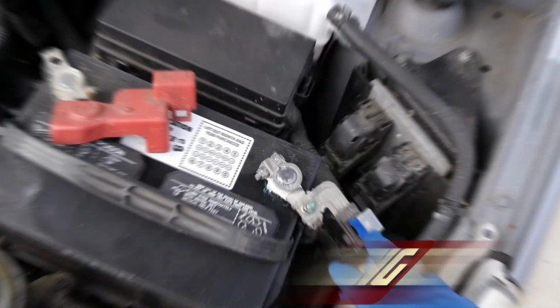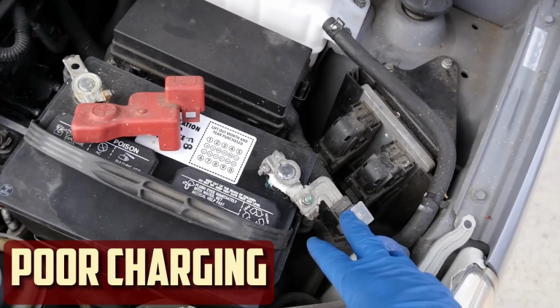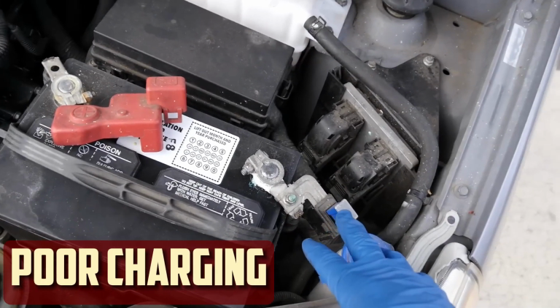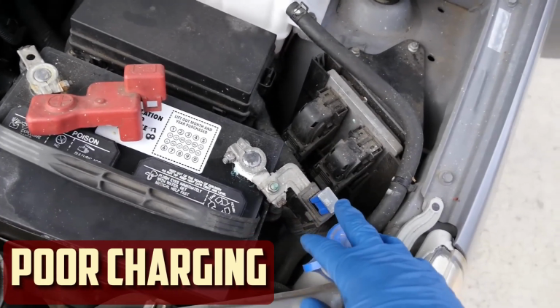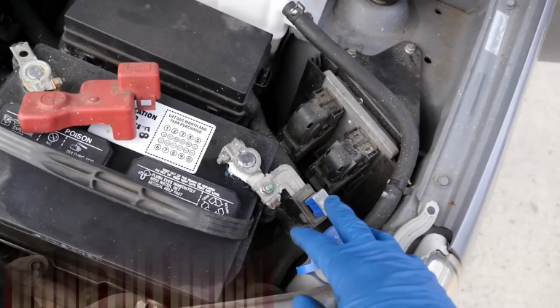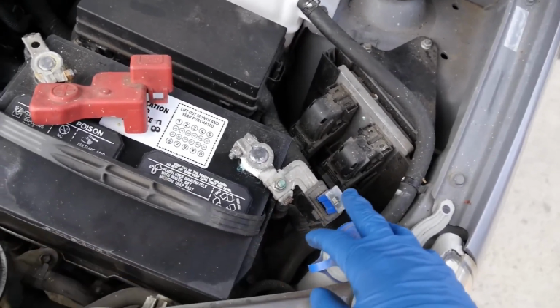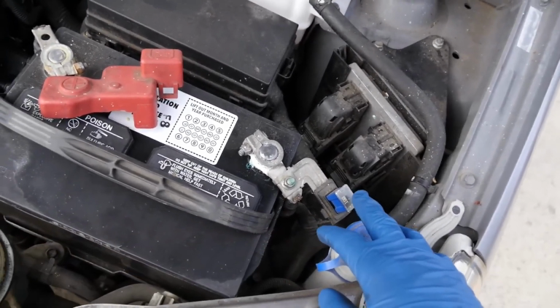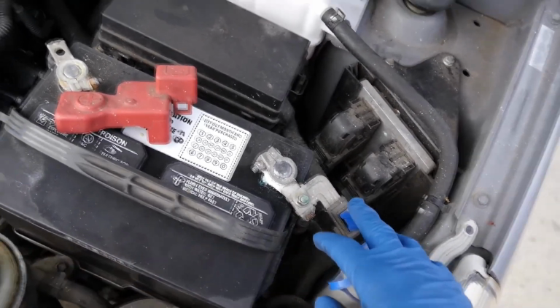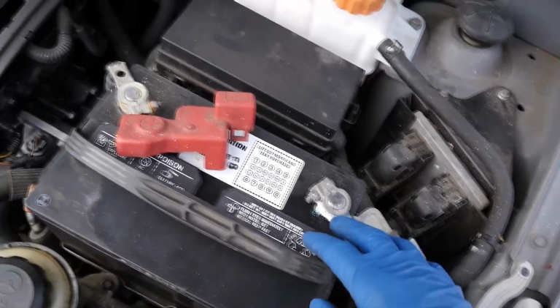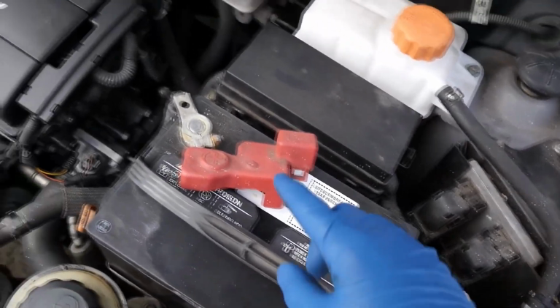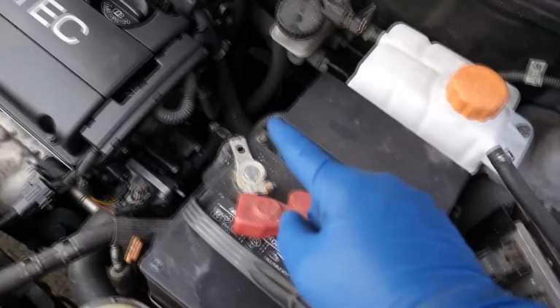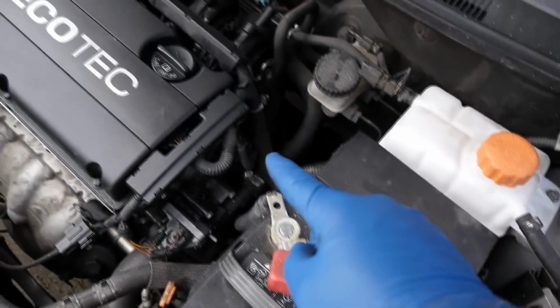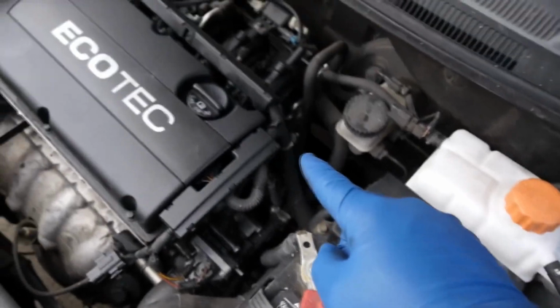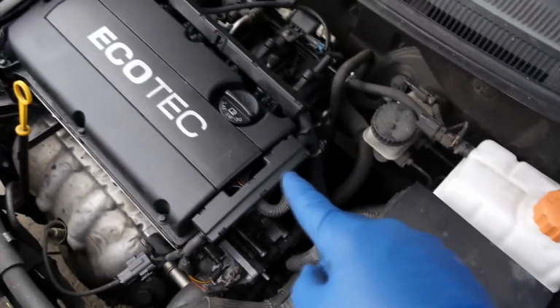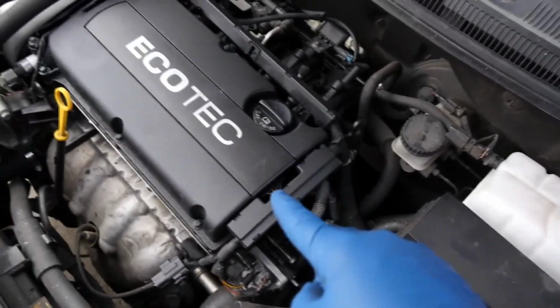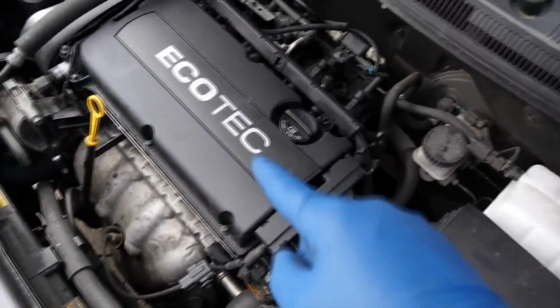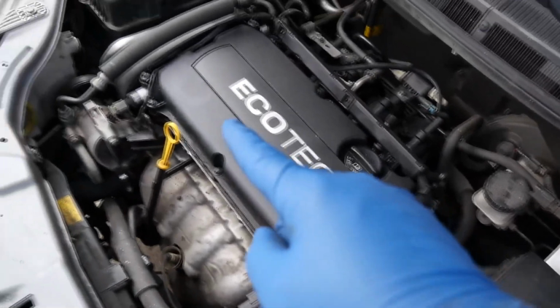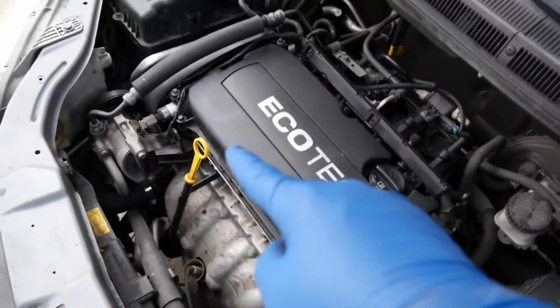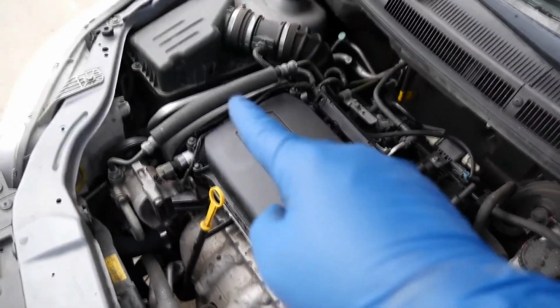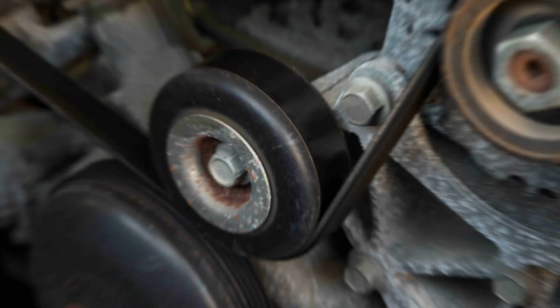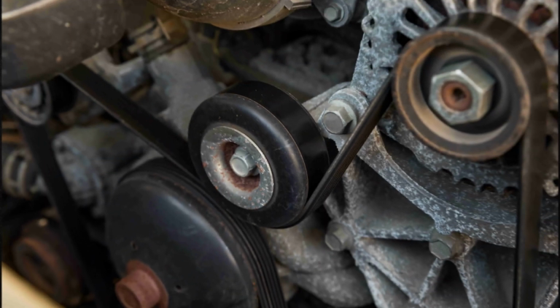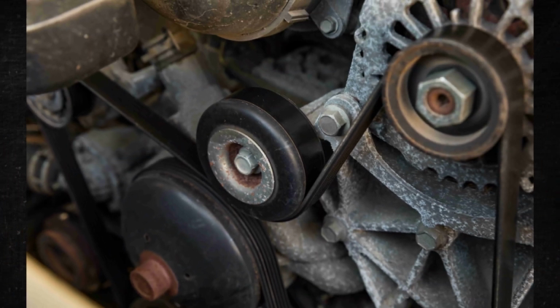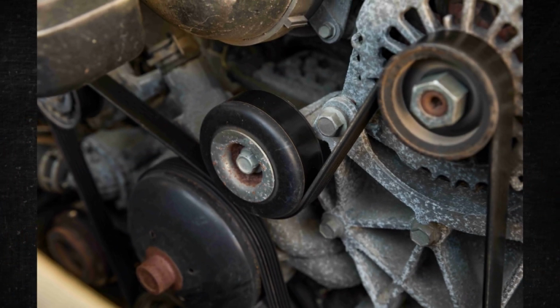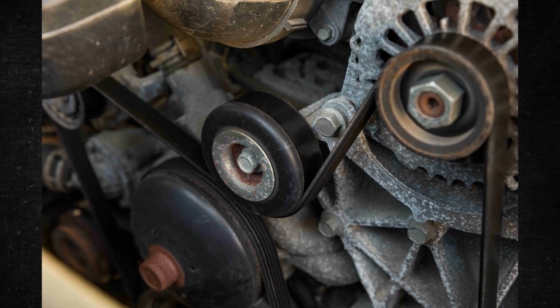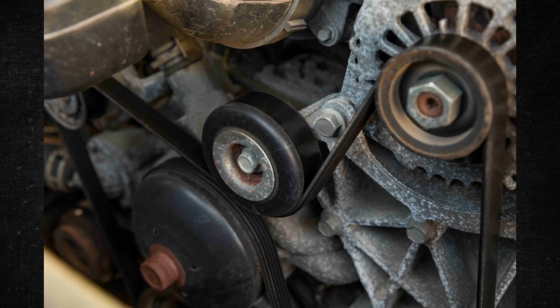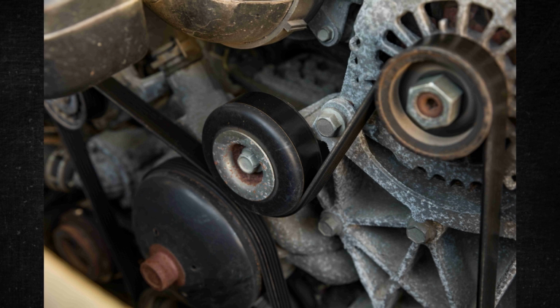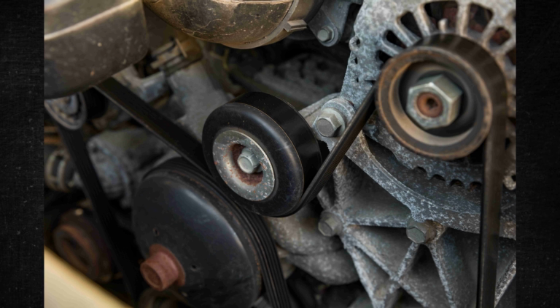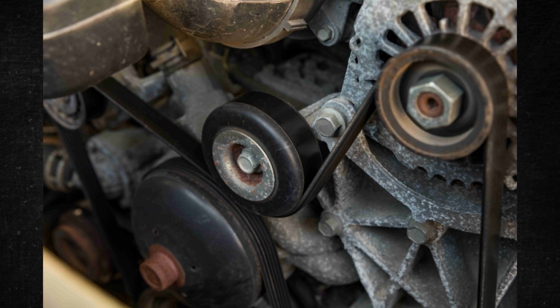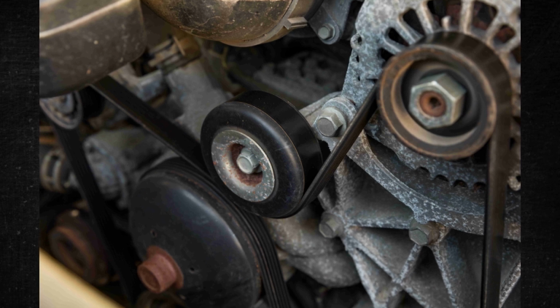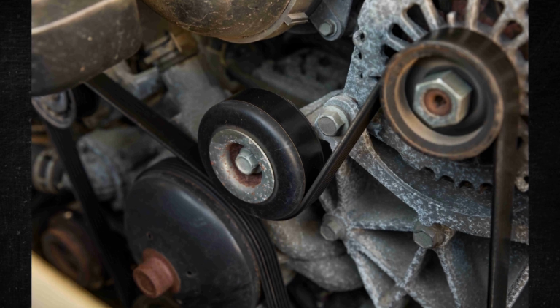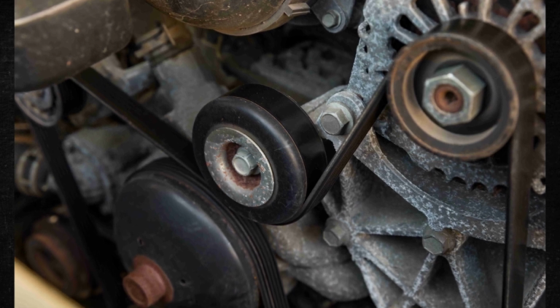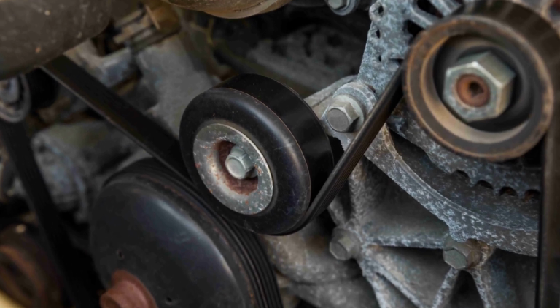Poor charging. Even when you are driving, the battery drains when the charging system malfunctions. The battery is refilled while traveling once everything is functioning as it should. However, you wouldn't even be aware that the system has stopped charging if there was a worn-out tensioner or a loose belt to the alternator.